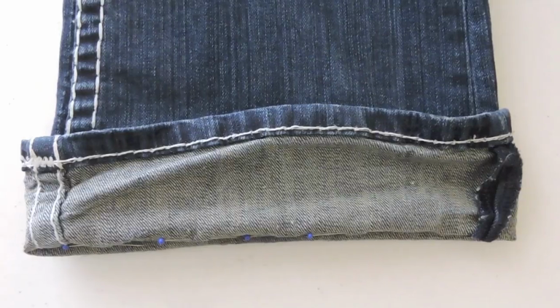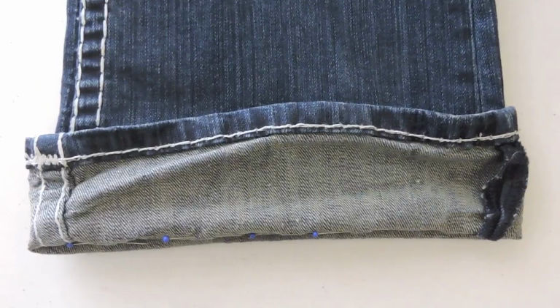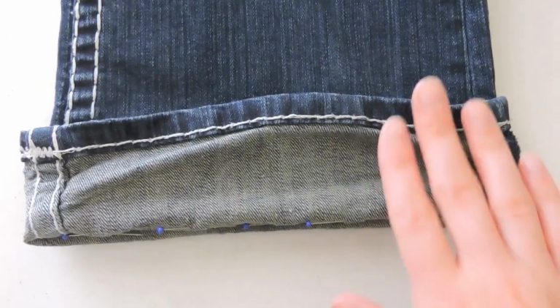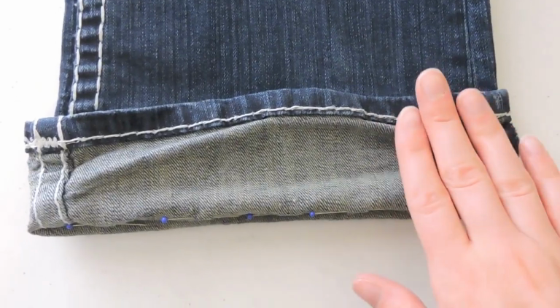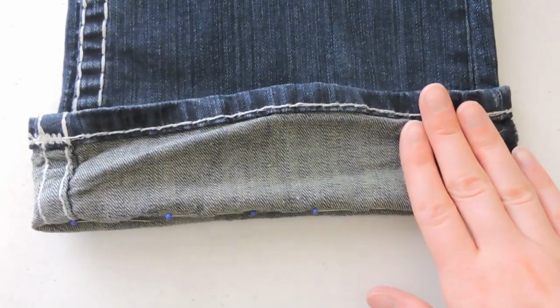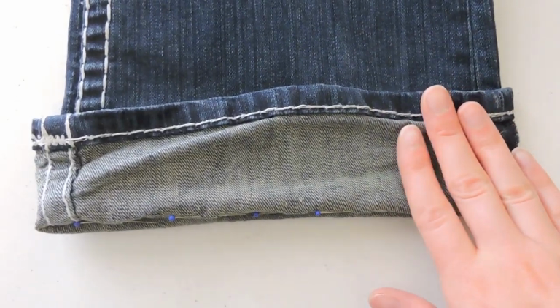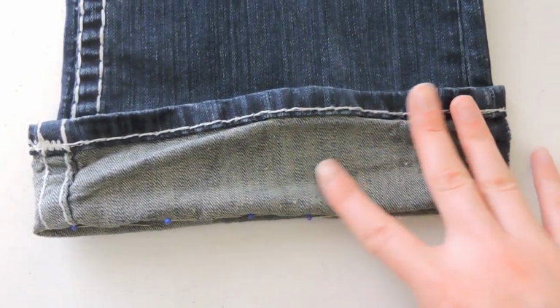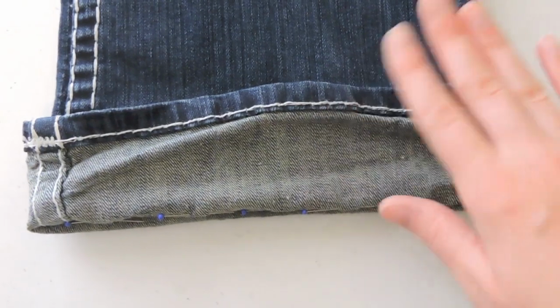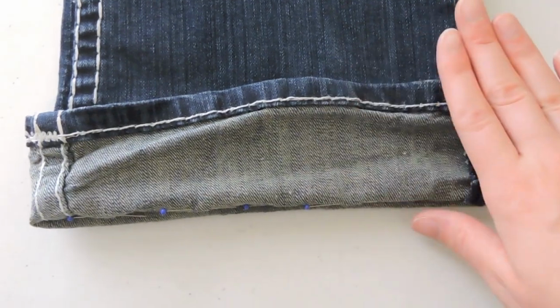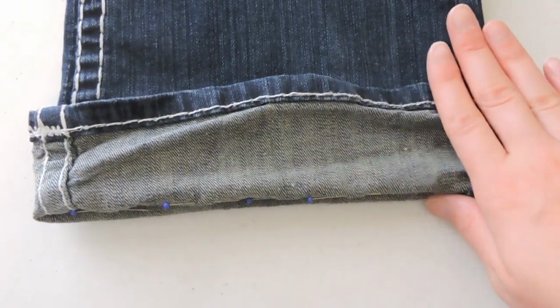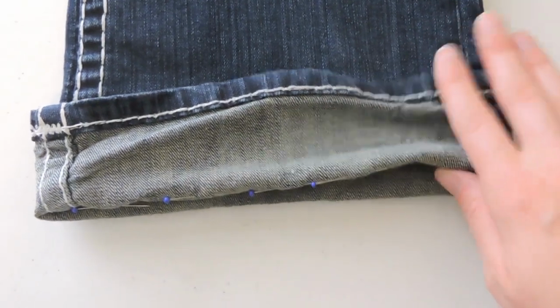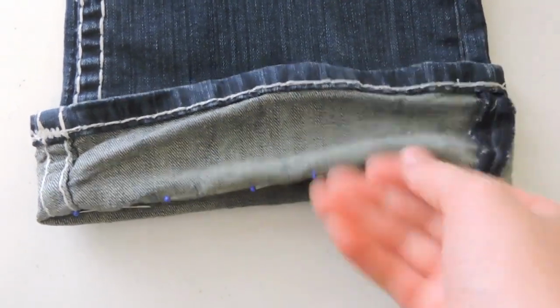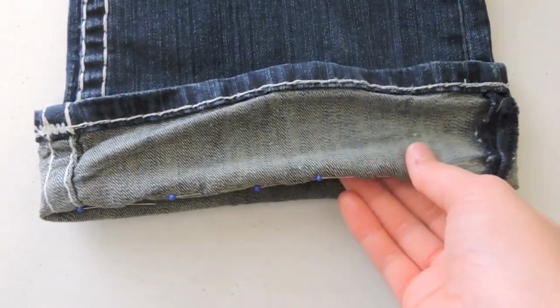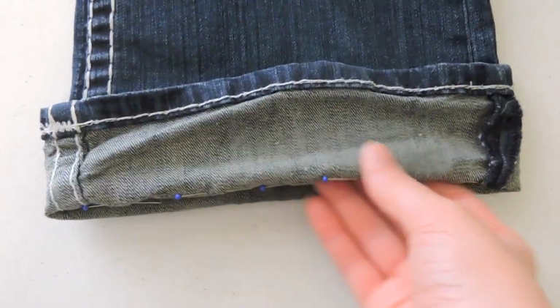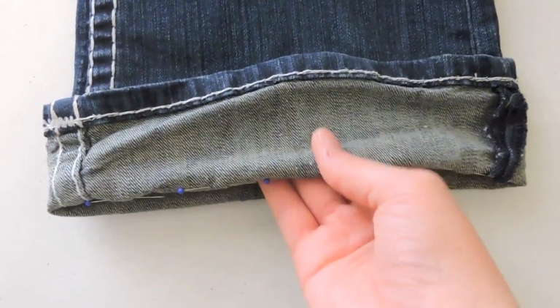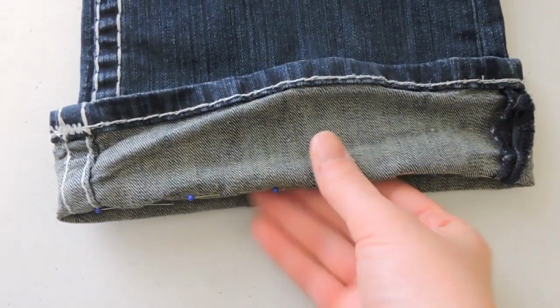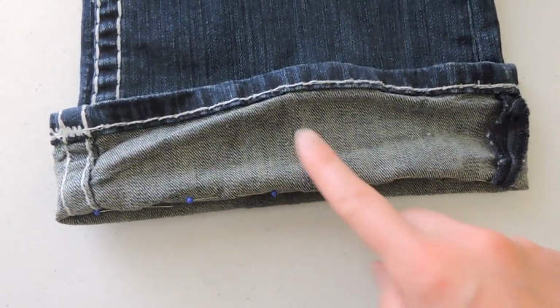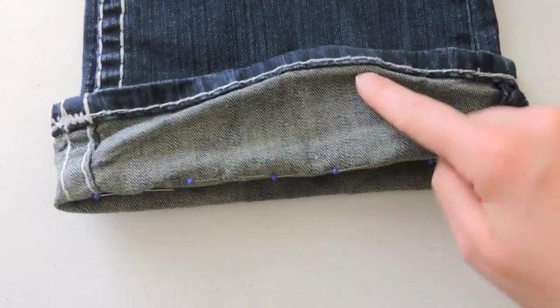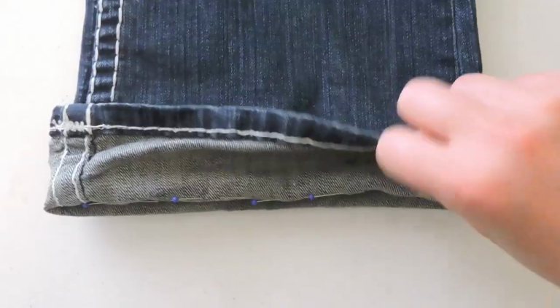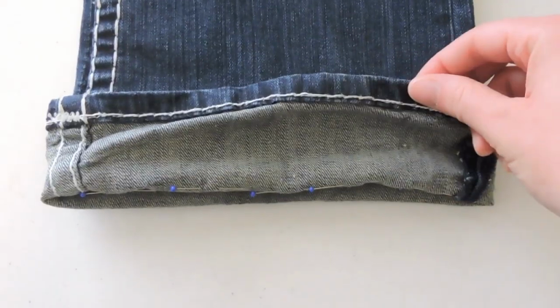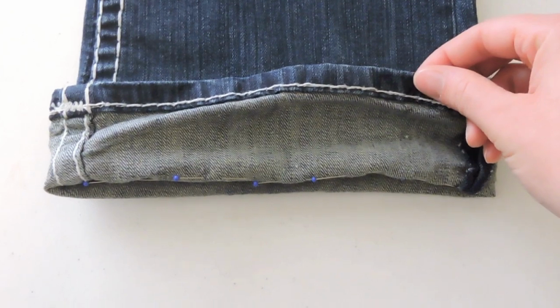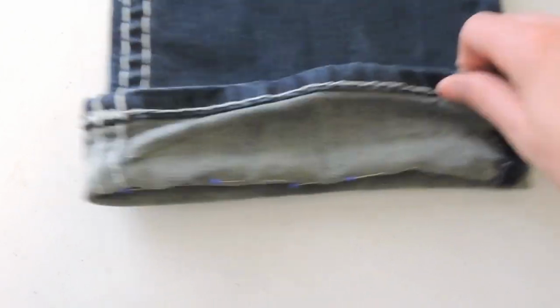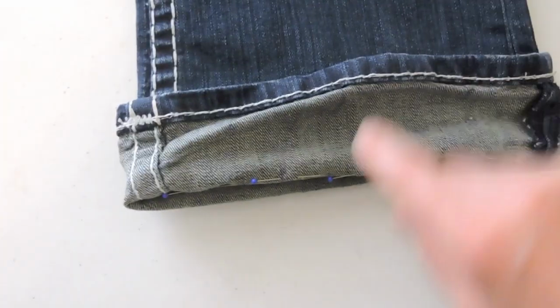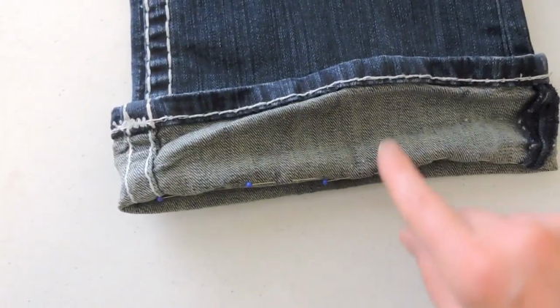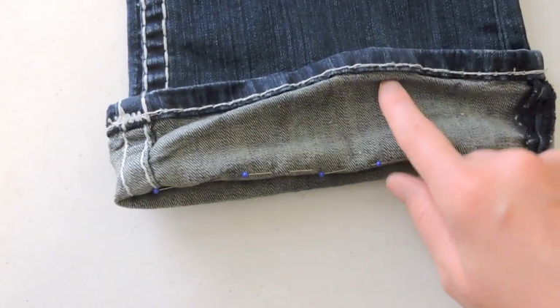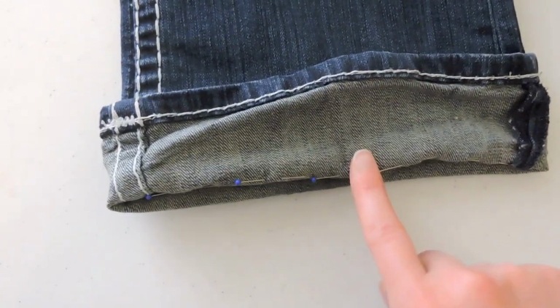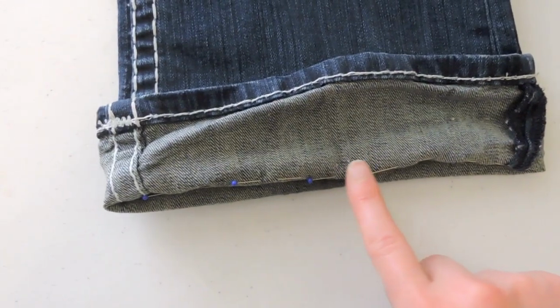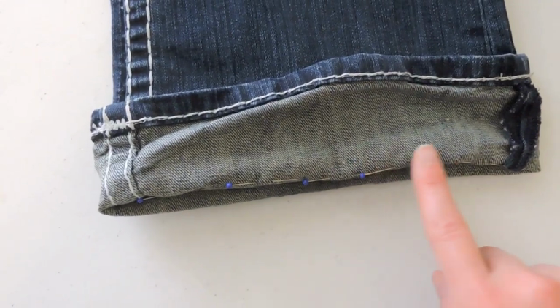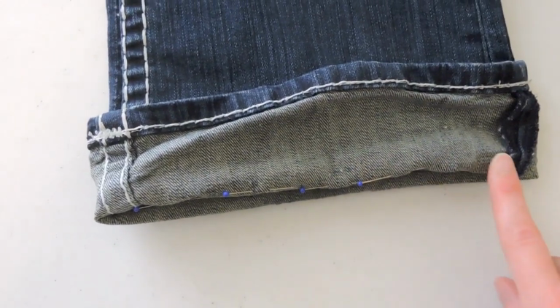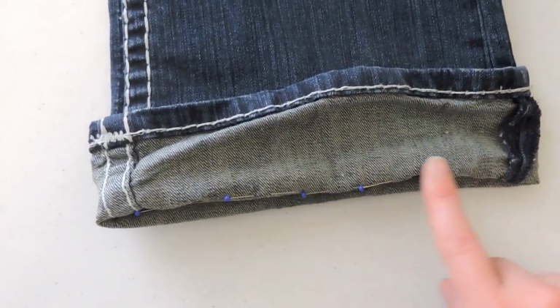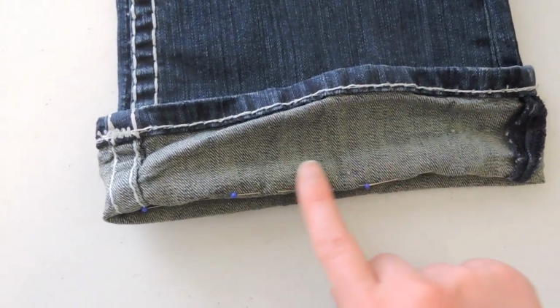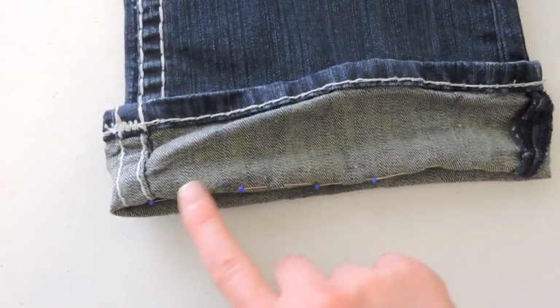For the first step, you need to try on your pair of pants and decide where you want them hemmed. I tried mine on and just rolled them up. This is the original hem and I rolled them up to the point where I want the new hem to lay.